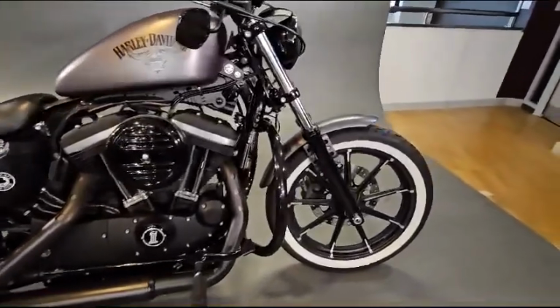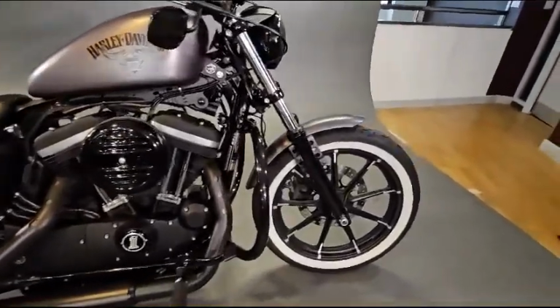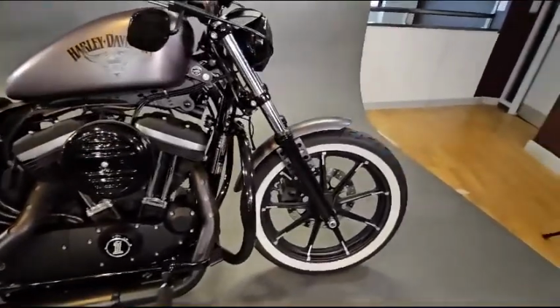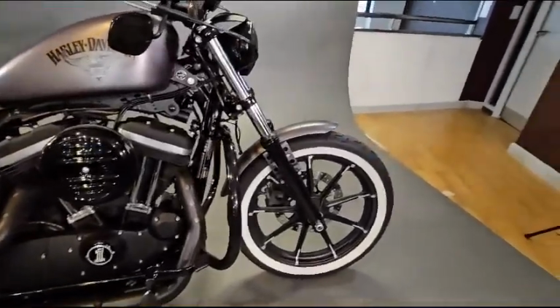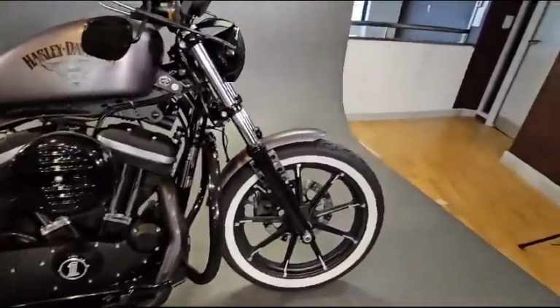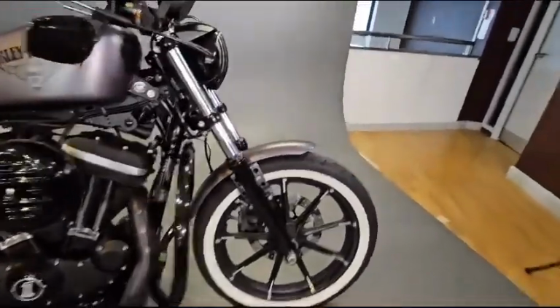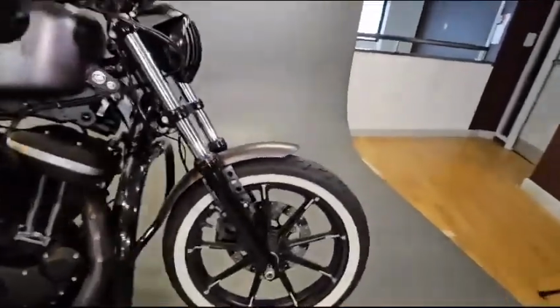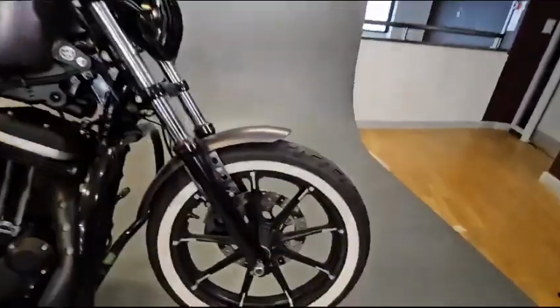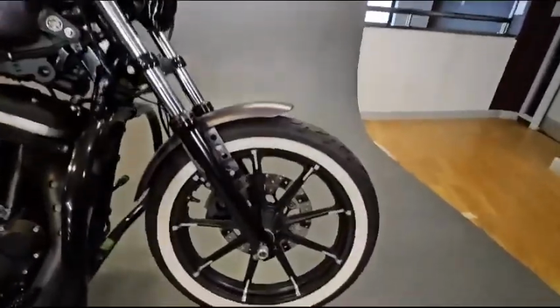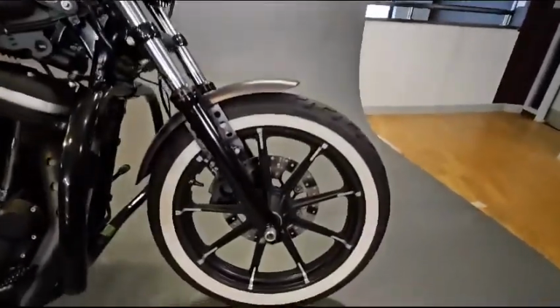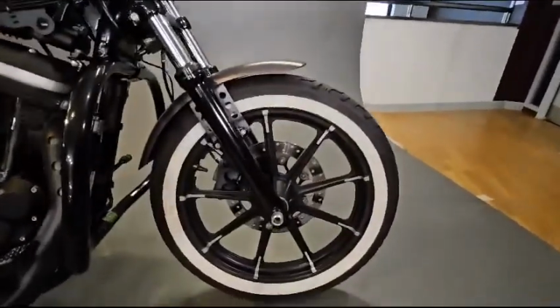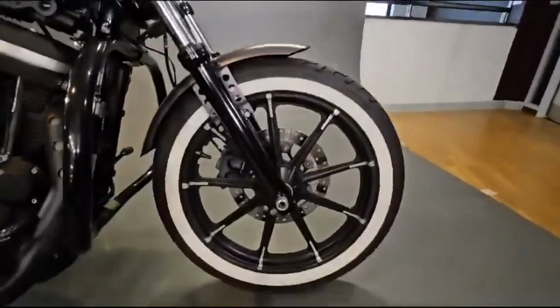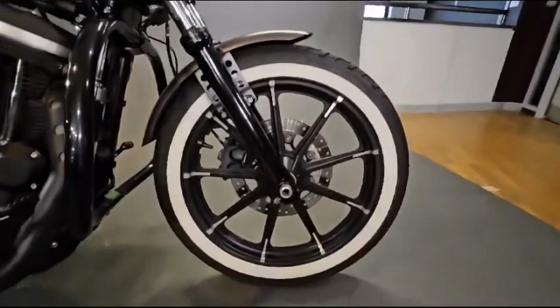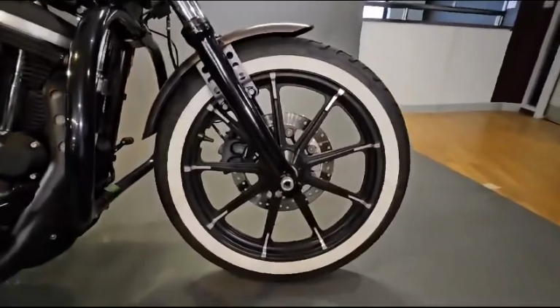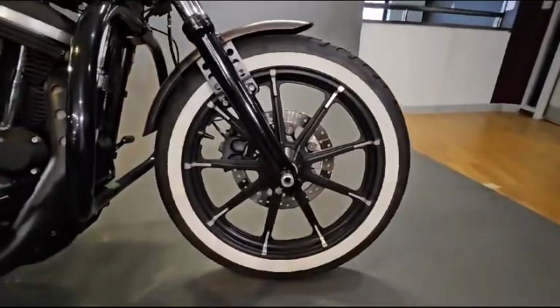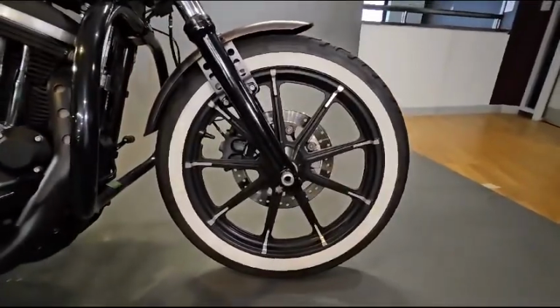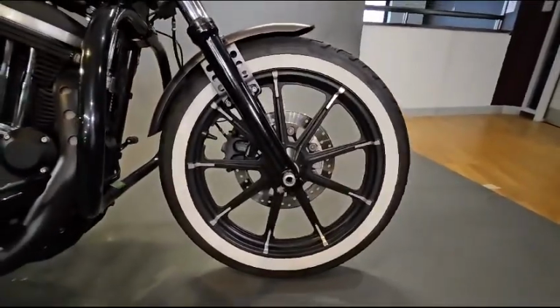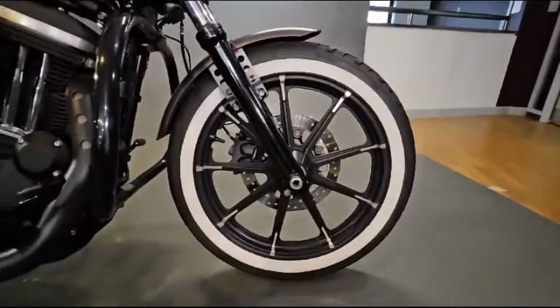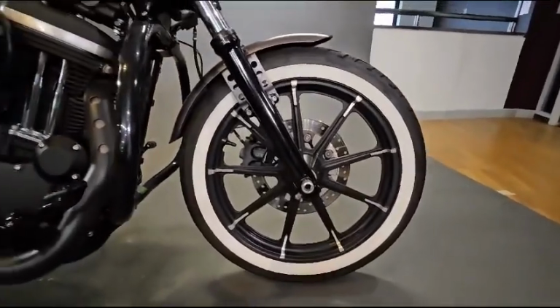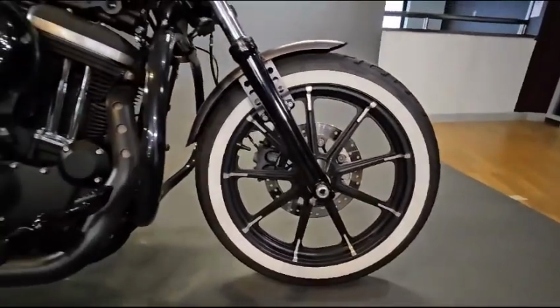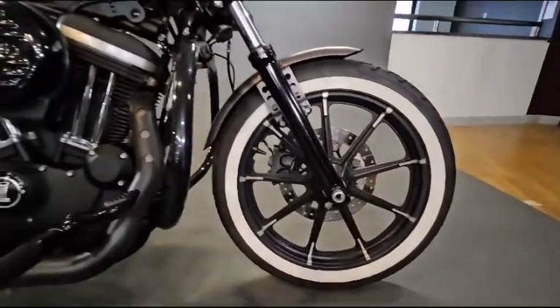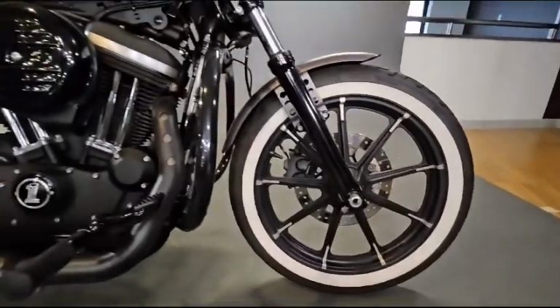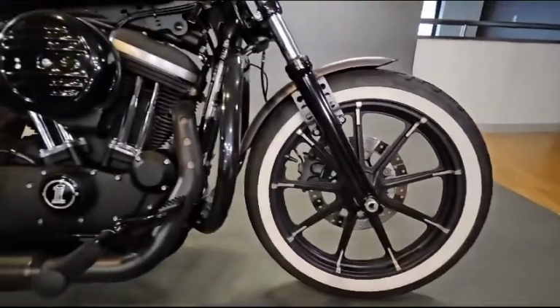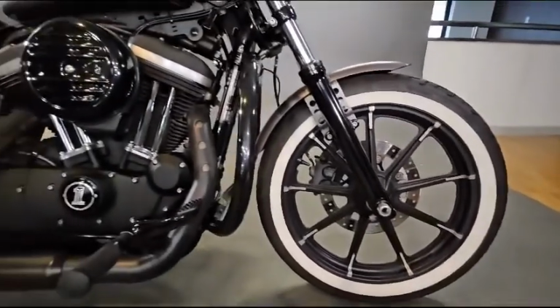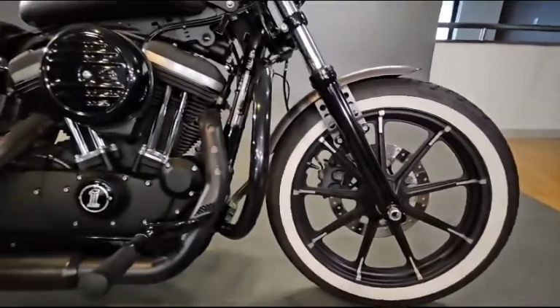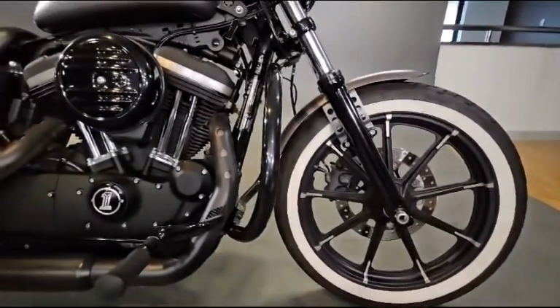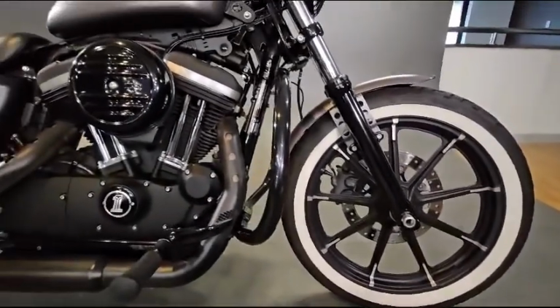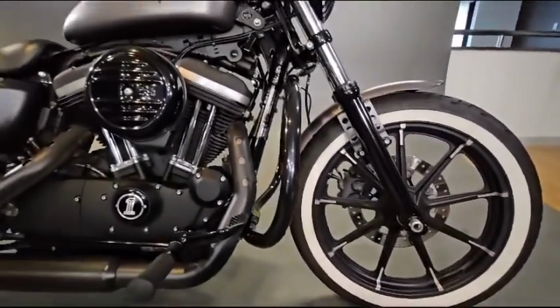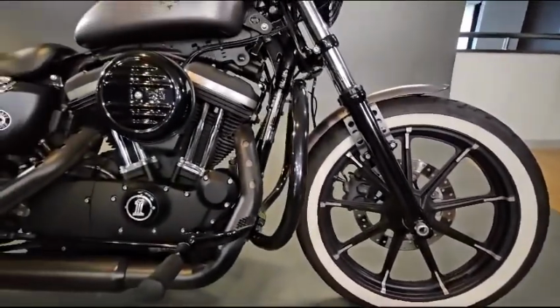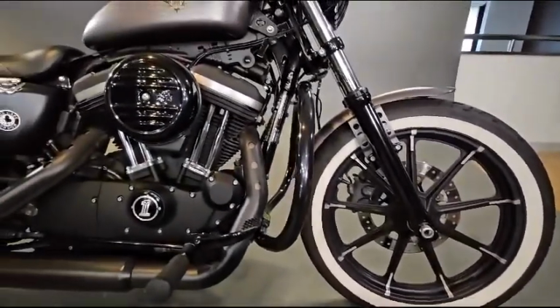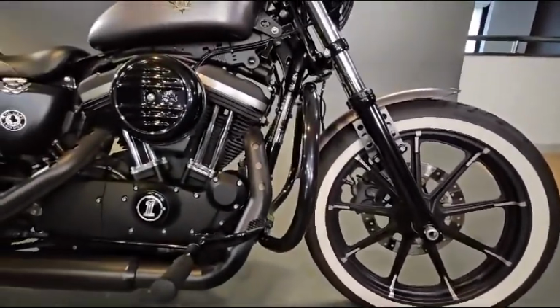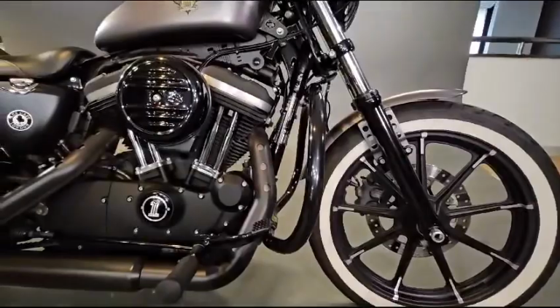As you can see it's got the Harley-Davidson Dunlop whitewall tyres, which really make this bike stand out. Also fitted, you've got the crash guard on there as well.